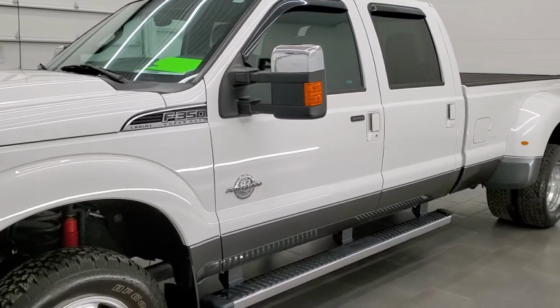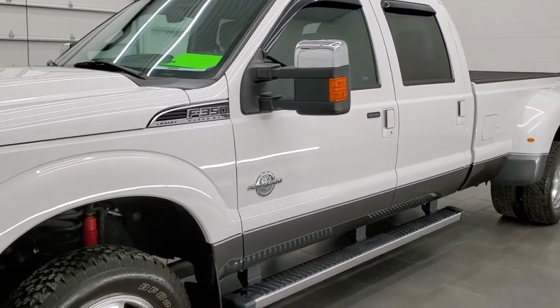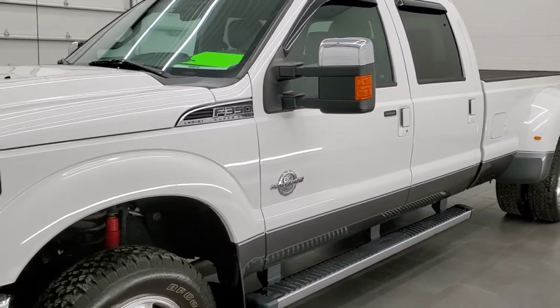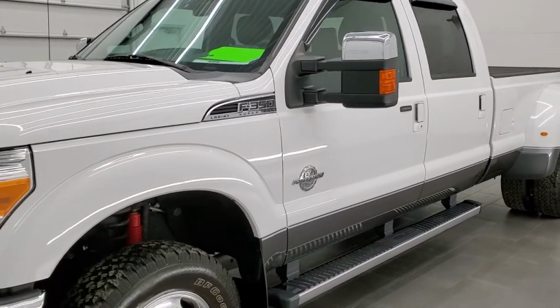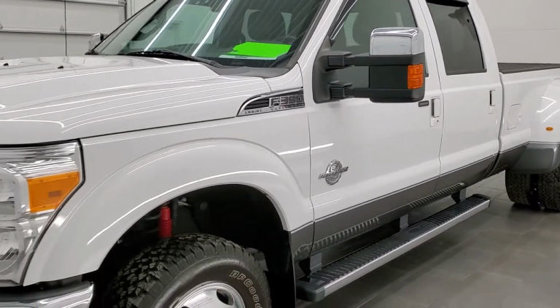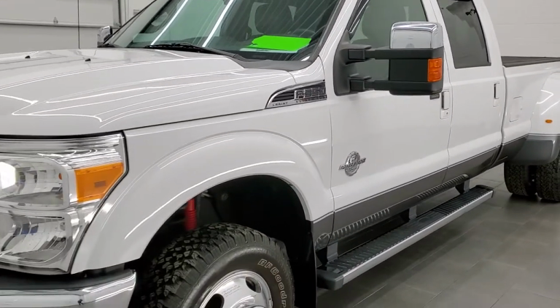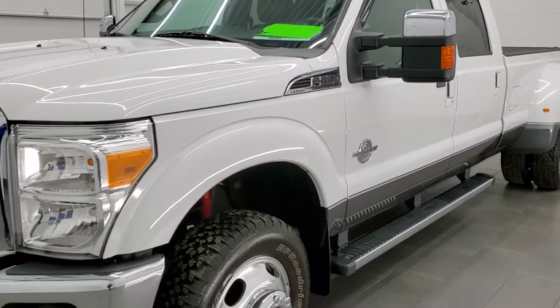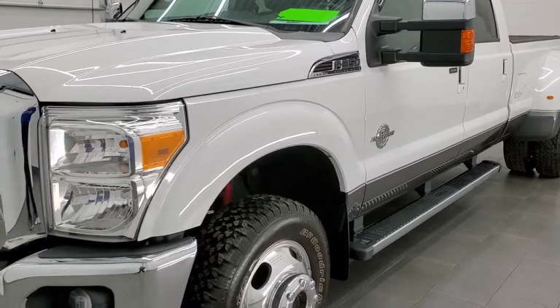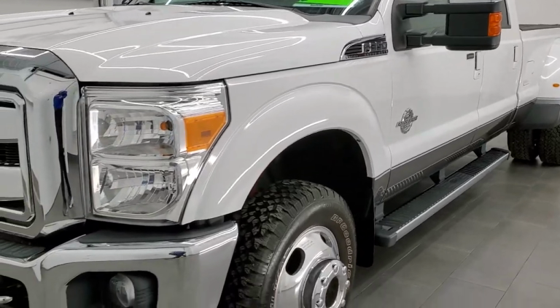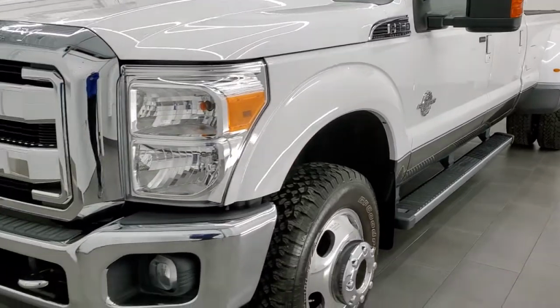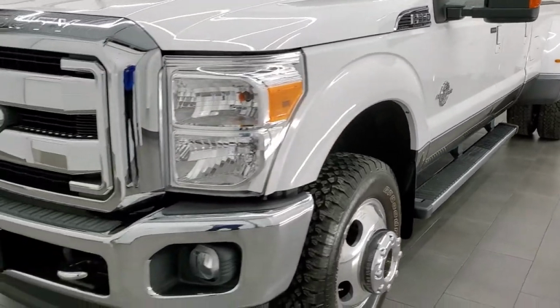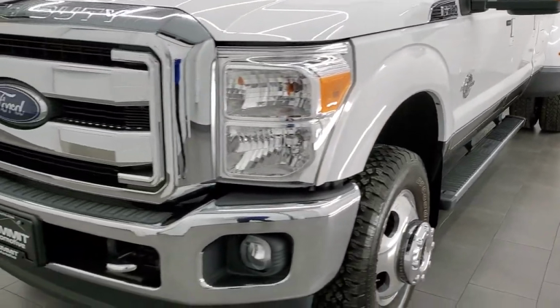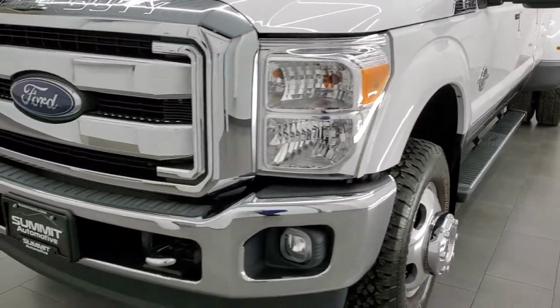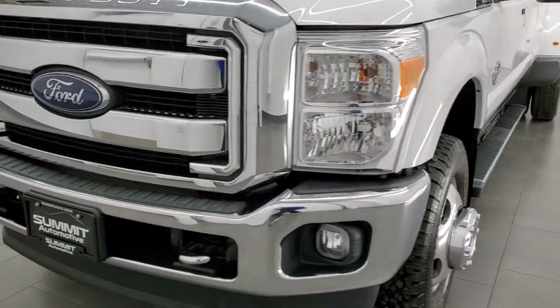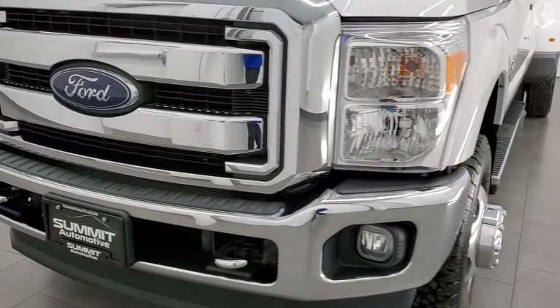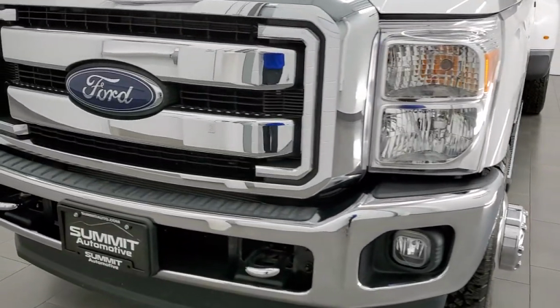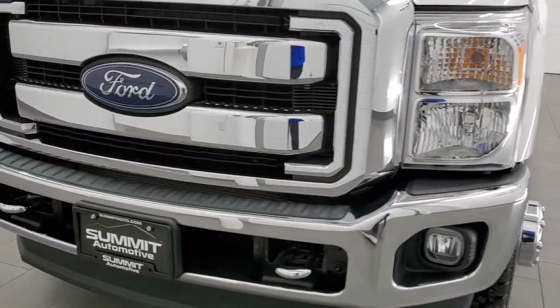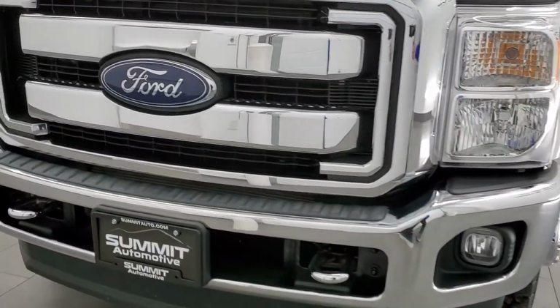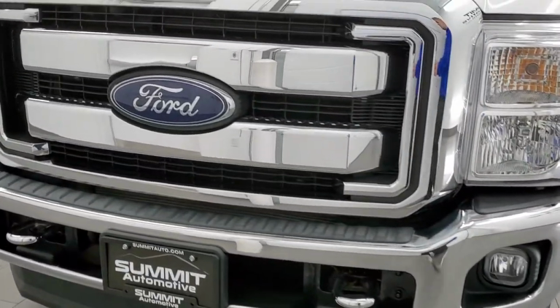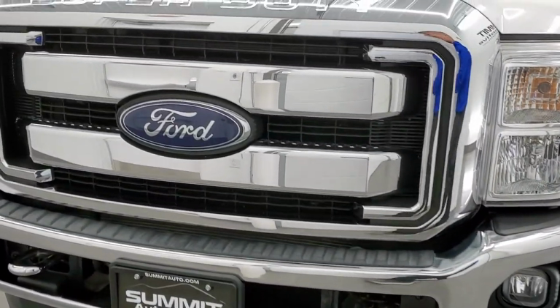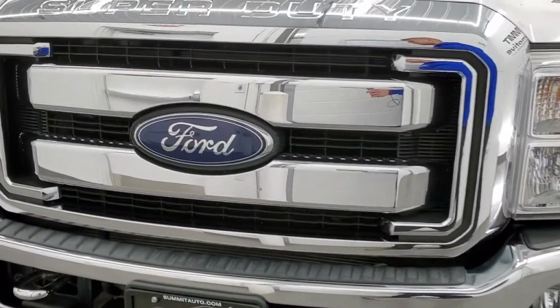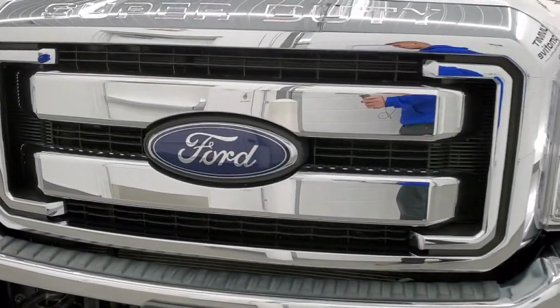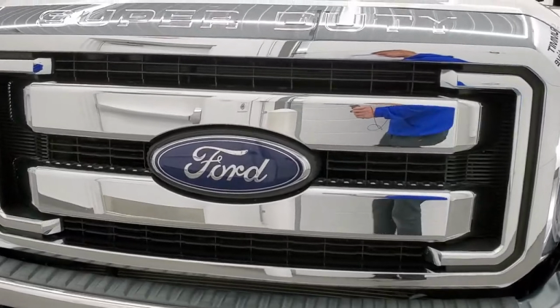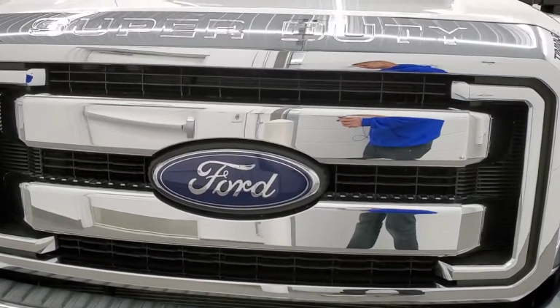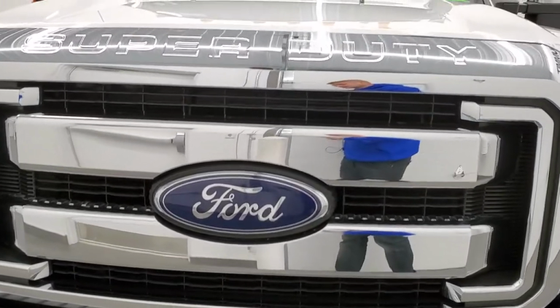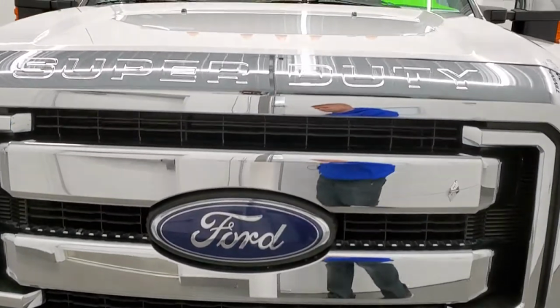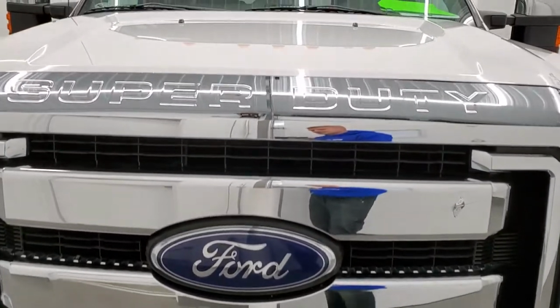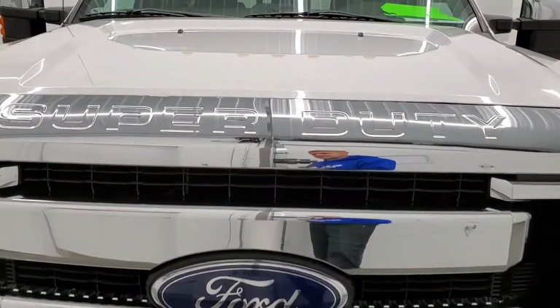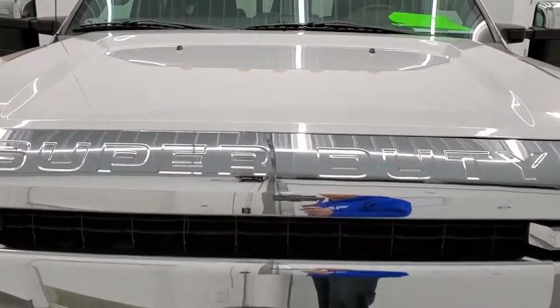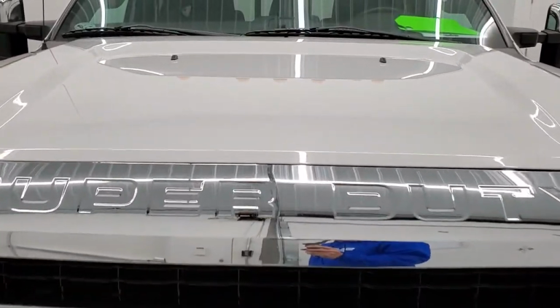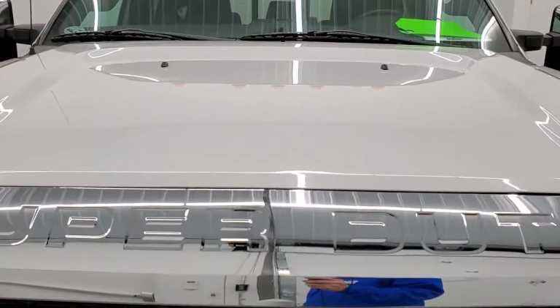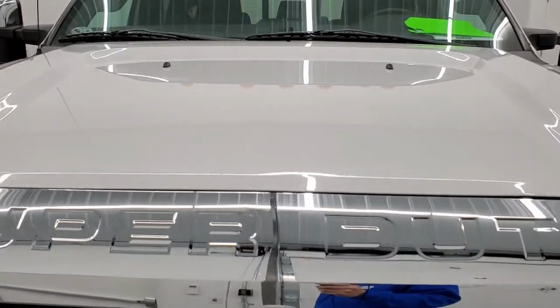This thing is really clean all the way around. We'll go inside, outside, under the hood, and start it up for you all in this video. Oxford White is the color.